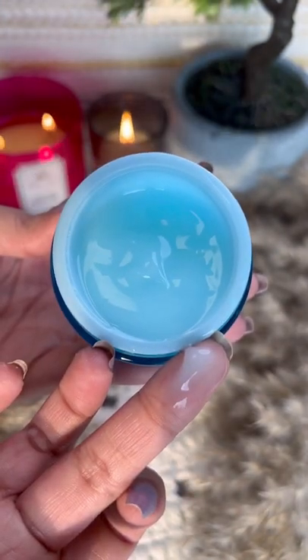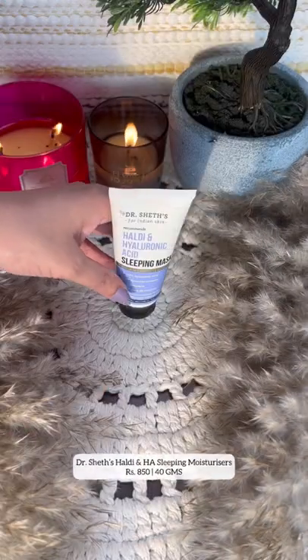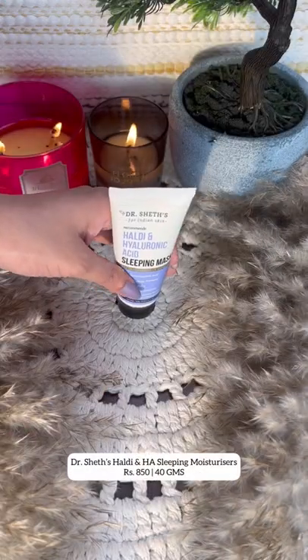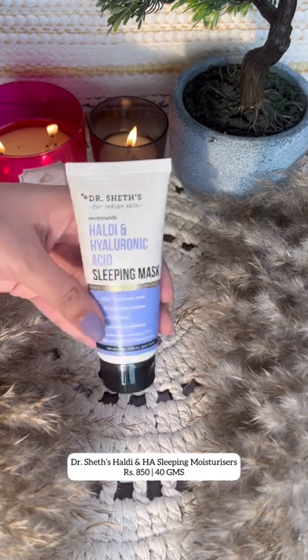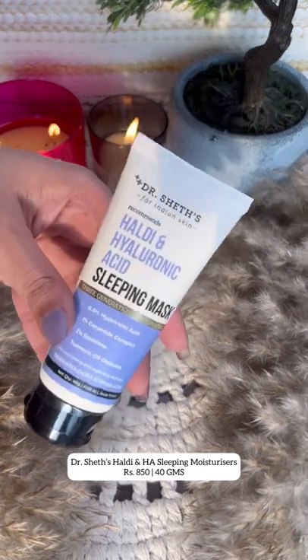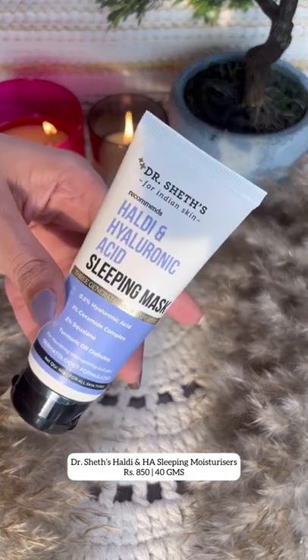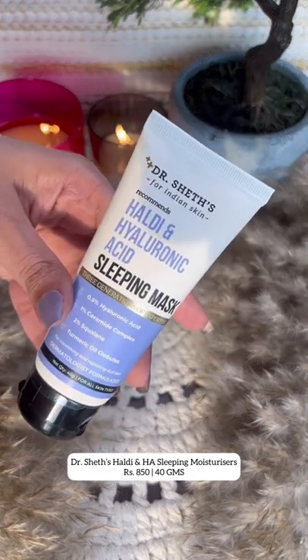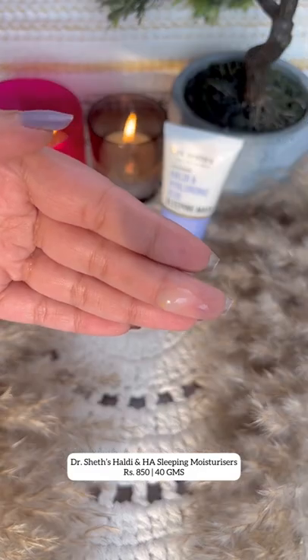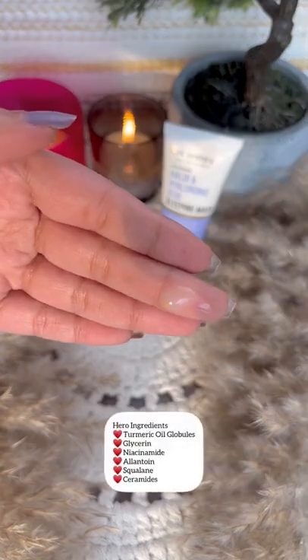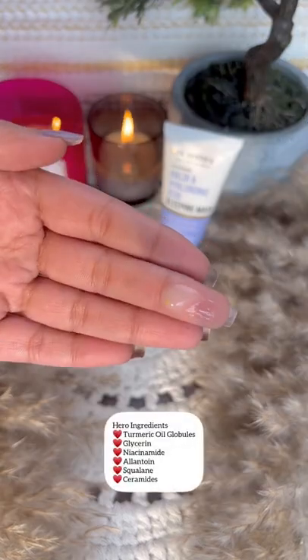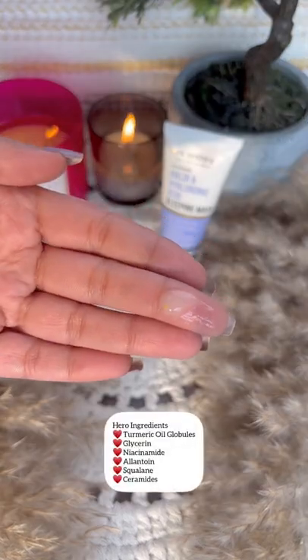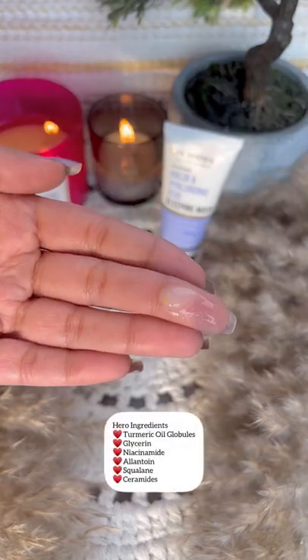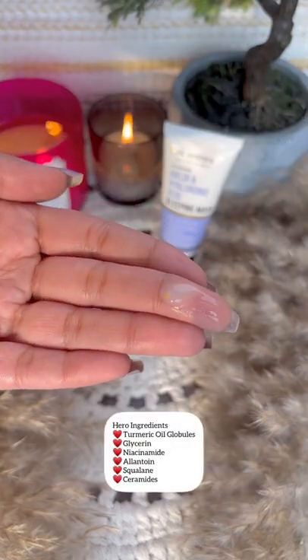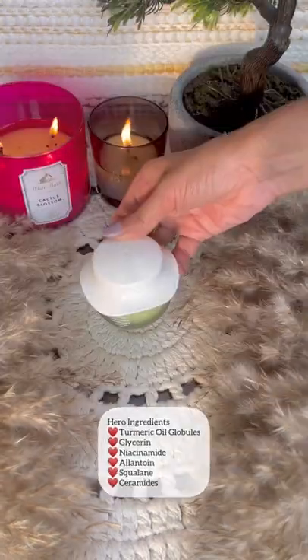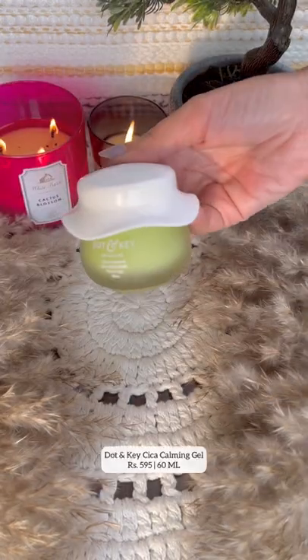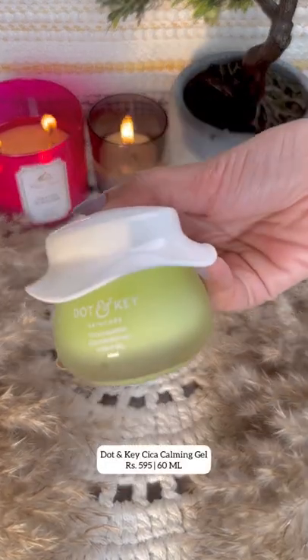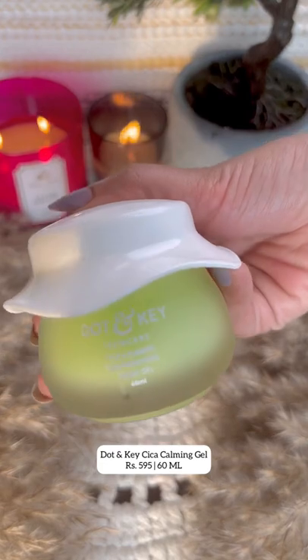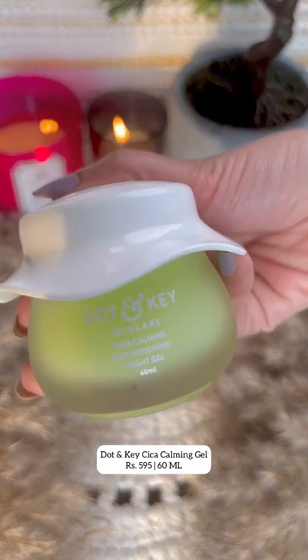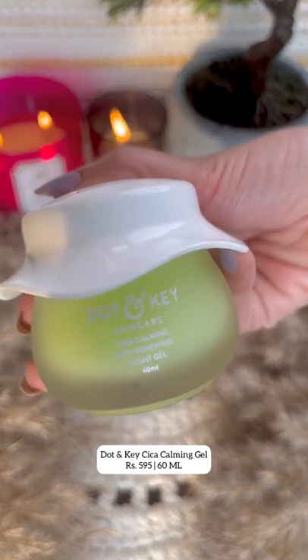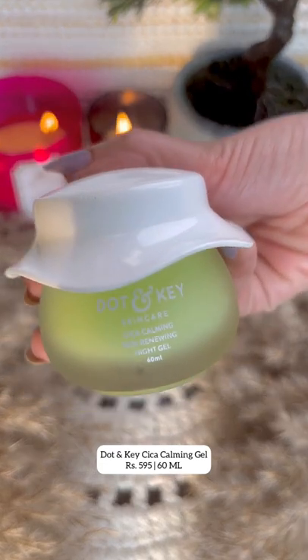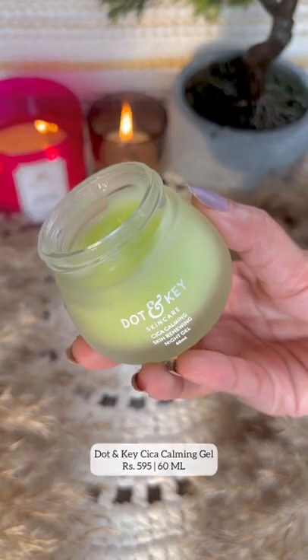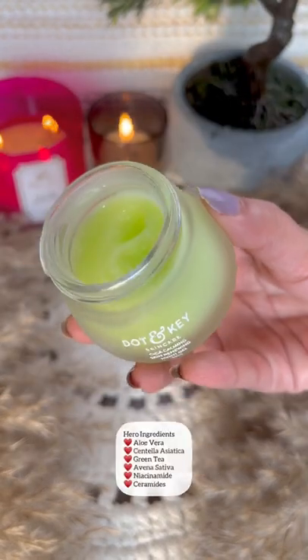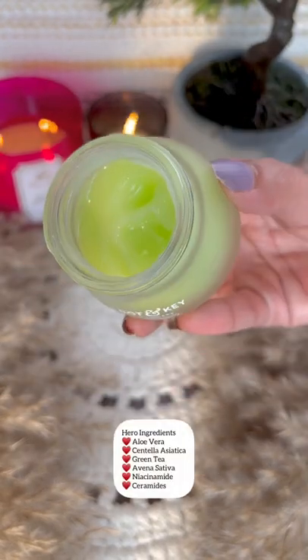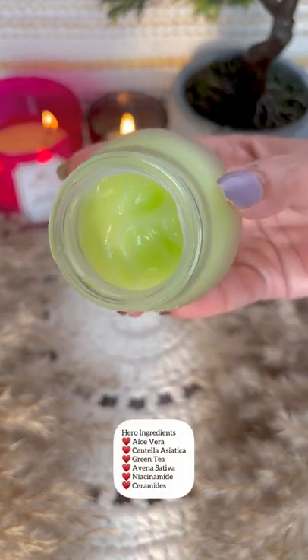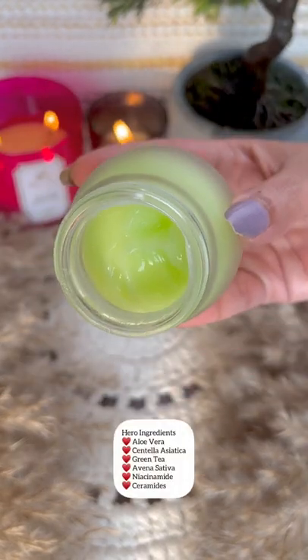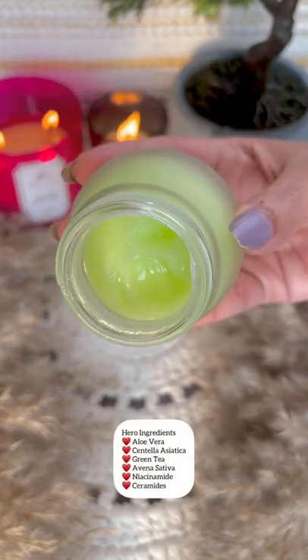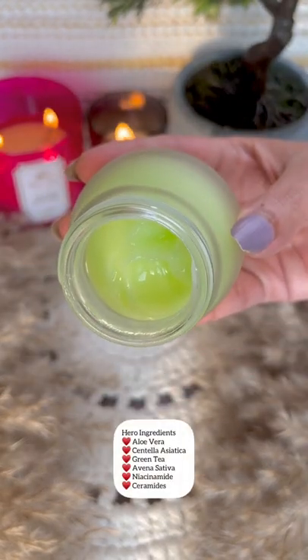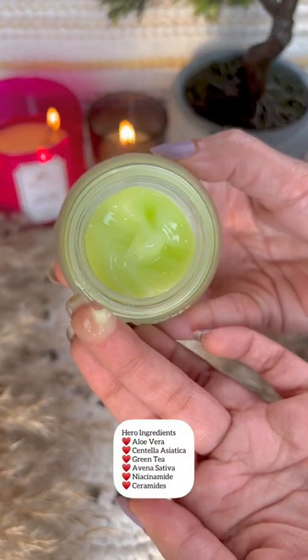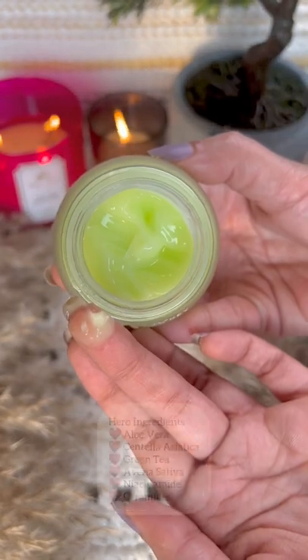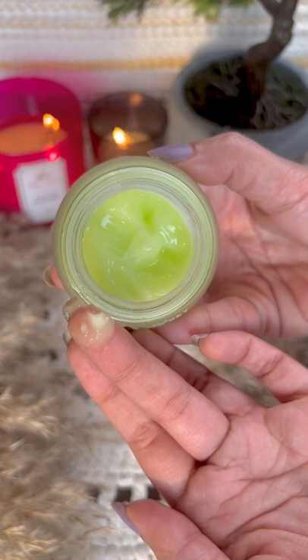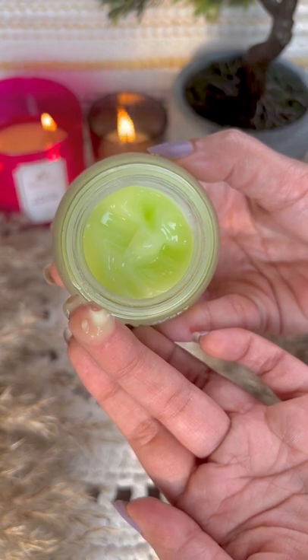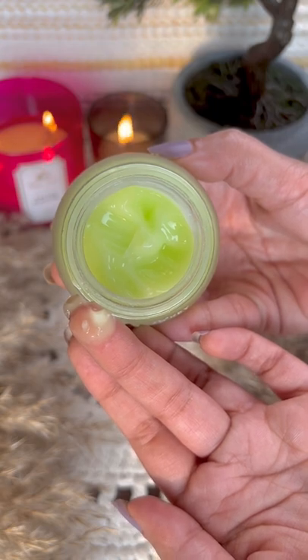A sleeping mask from Dr. Sheth's that's hydrating, calming, and soothing on the skin — and niacinamide is anti-acne. My next pick is a calming gel from Dot & Key, formulated with centella asiatica, green tea, and ceramides — a perfect blend for all skin types.